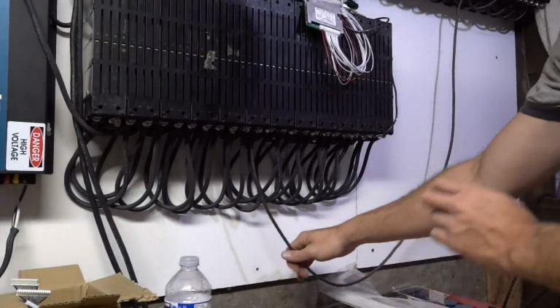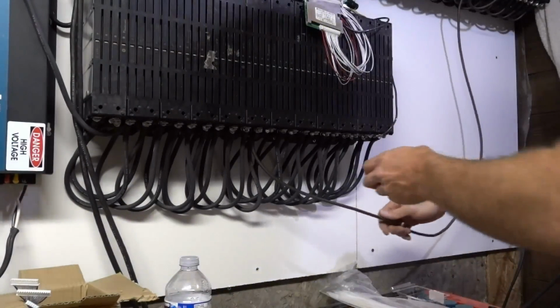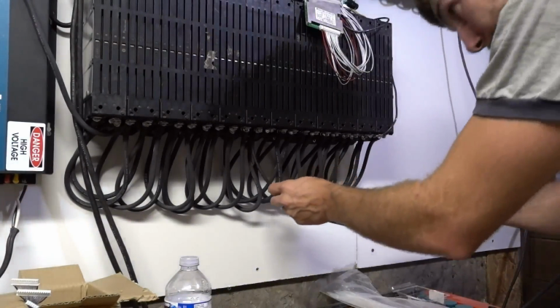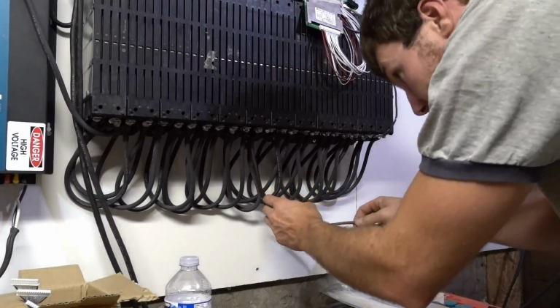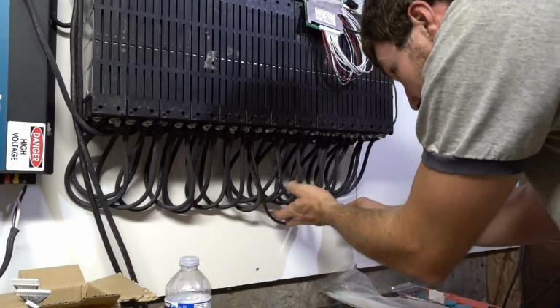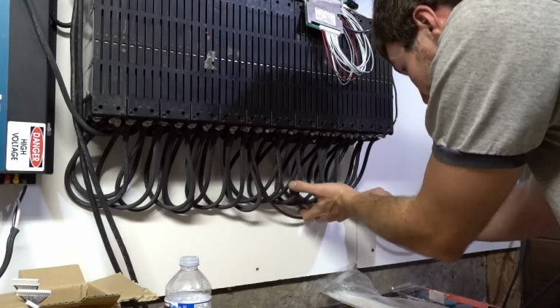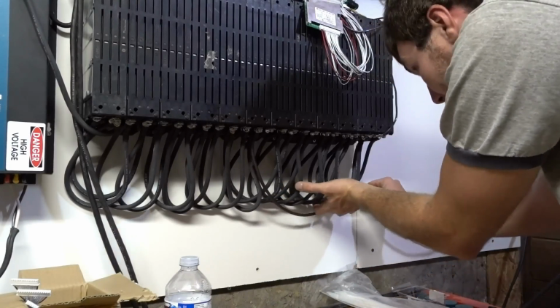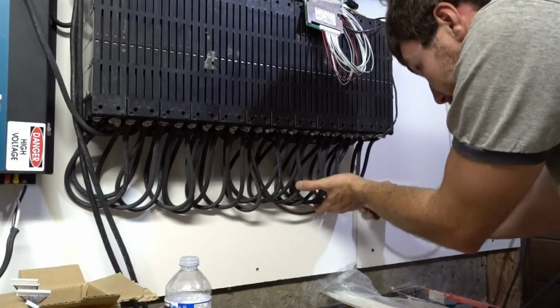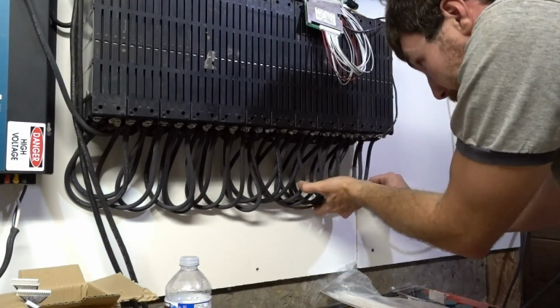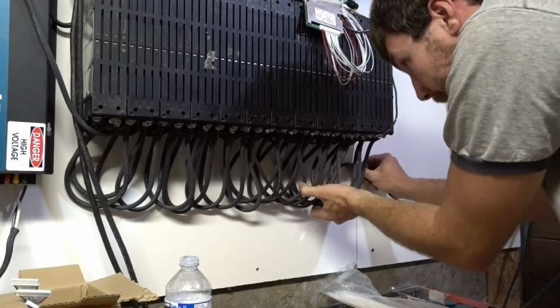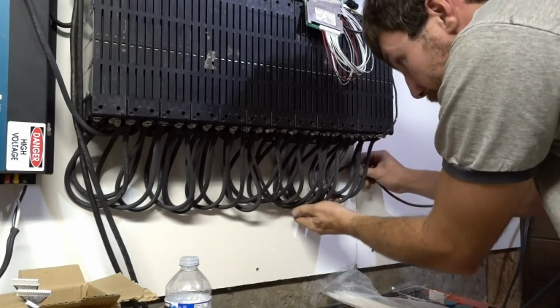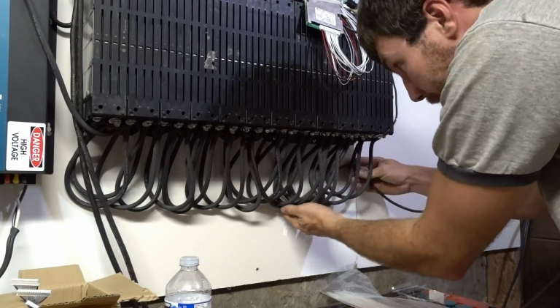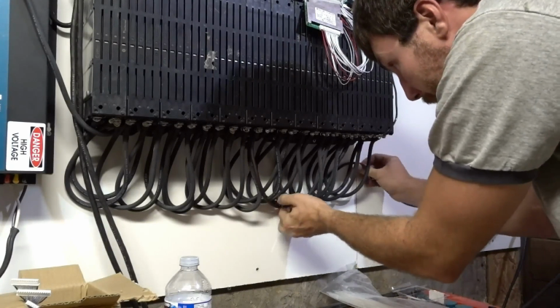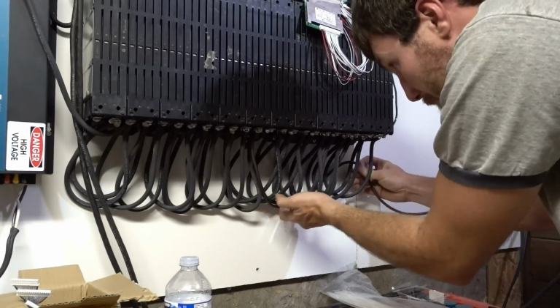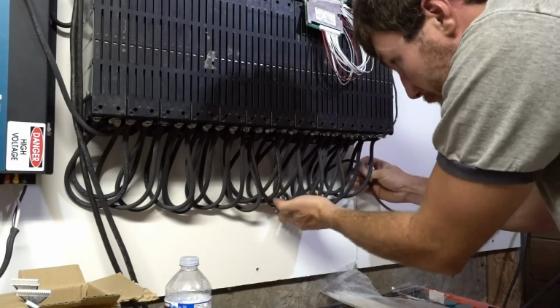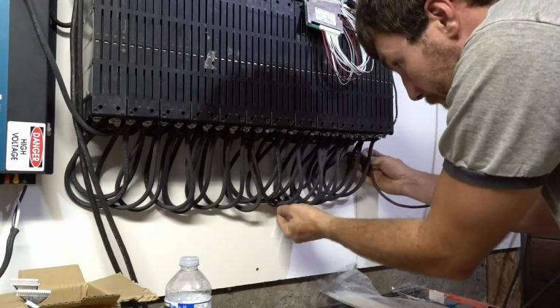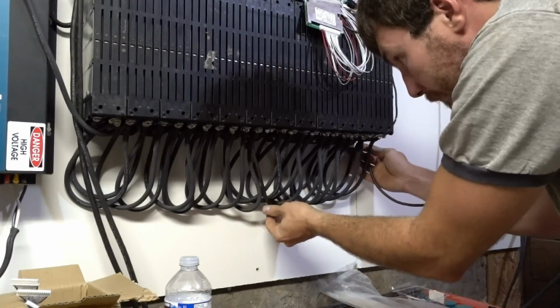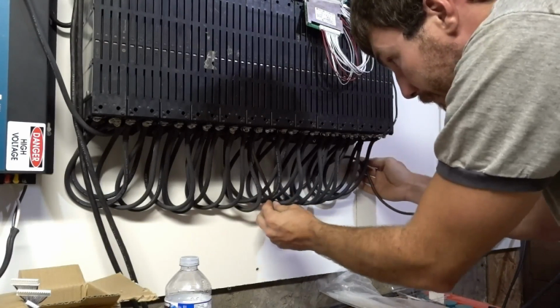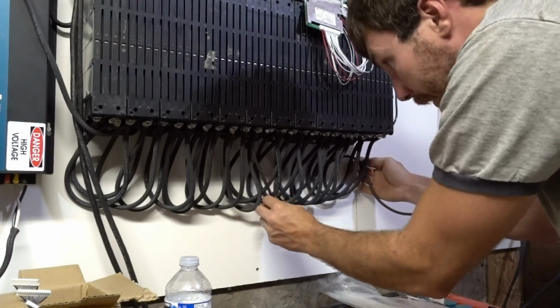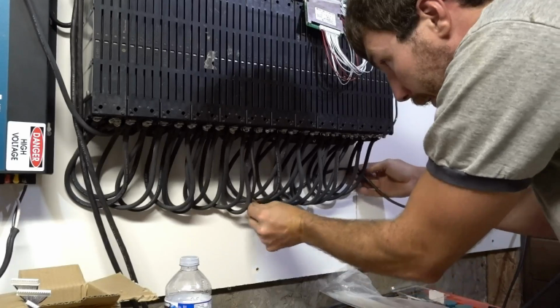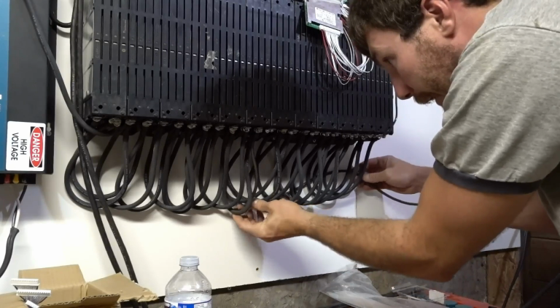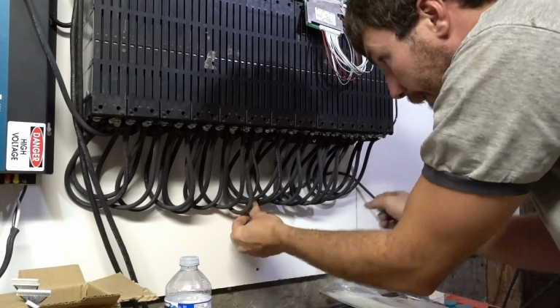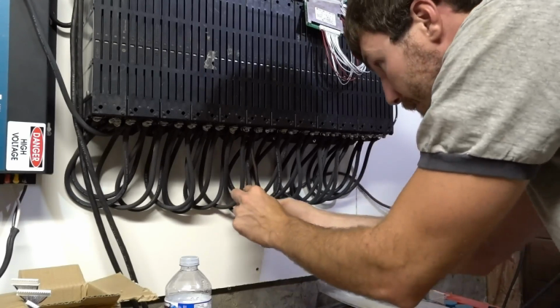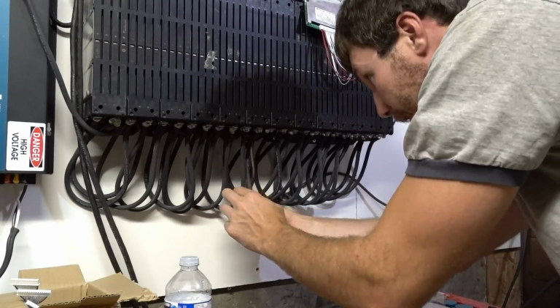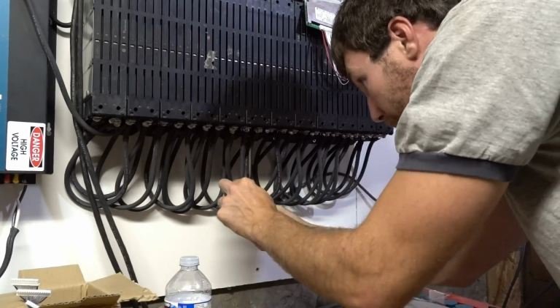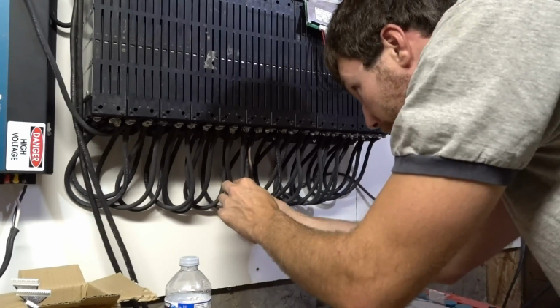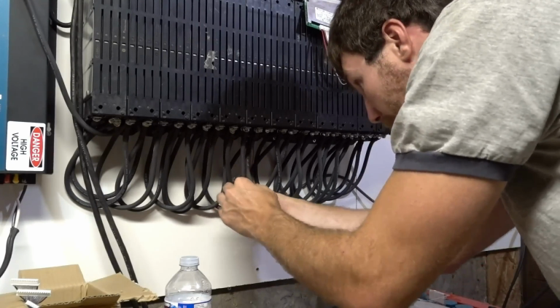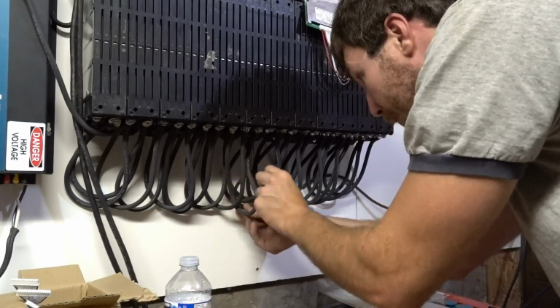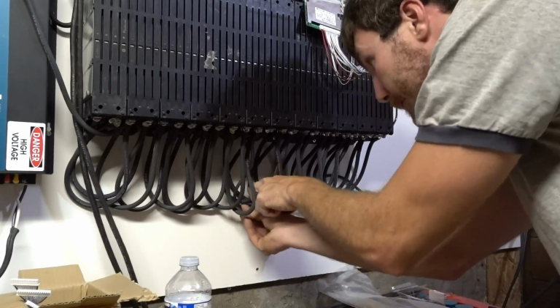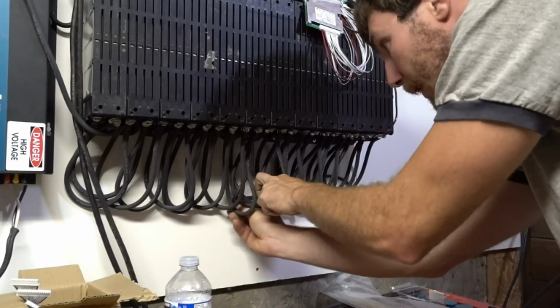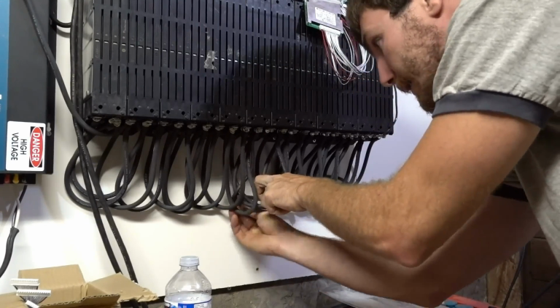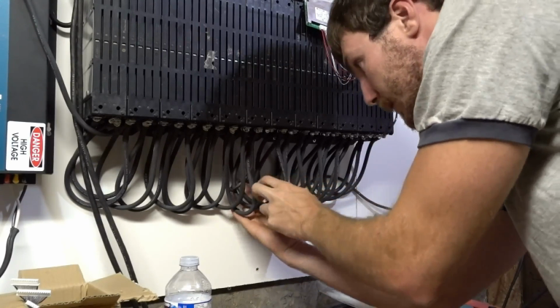Just got to tidy up this wire — stick it up behind these. Just got to go up behind this one.